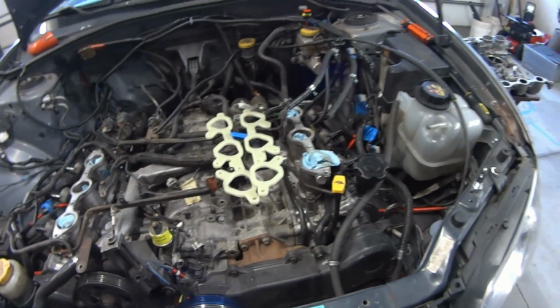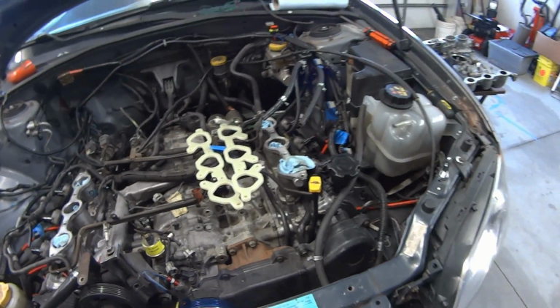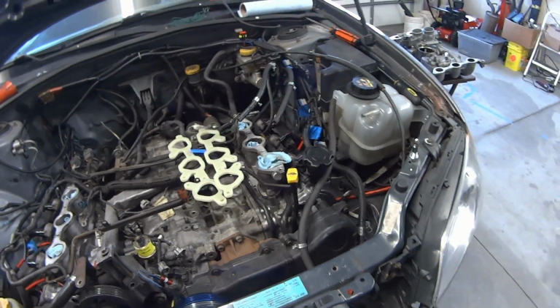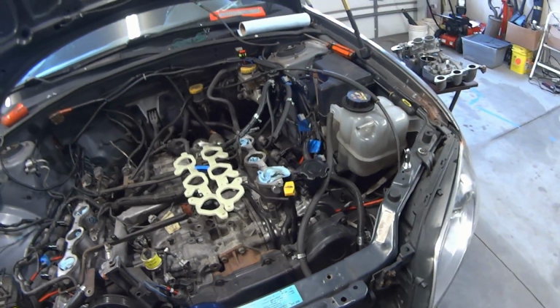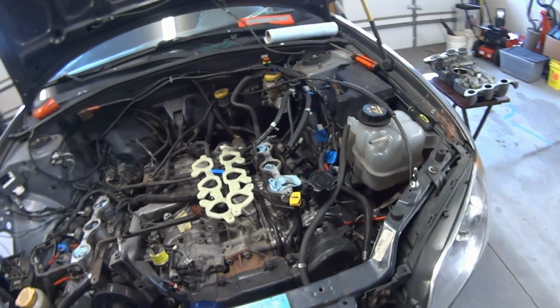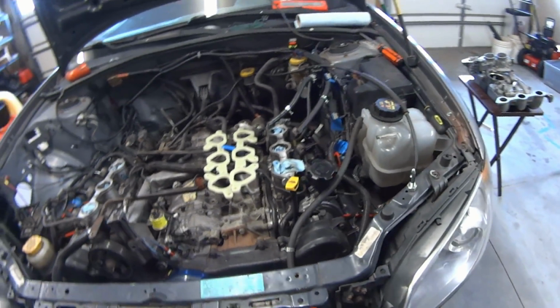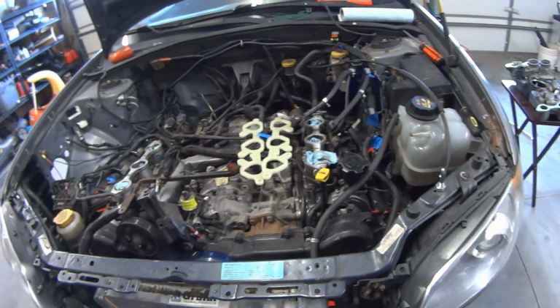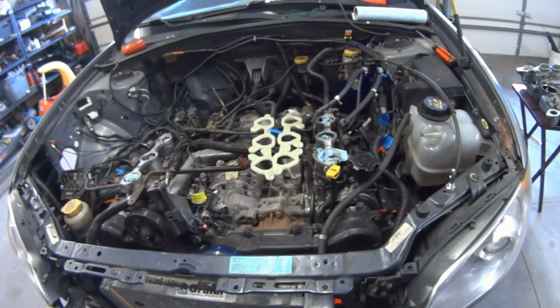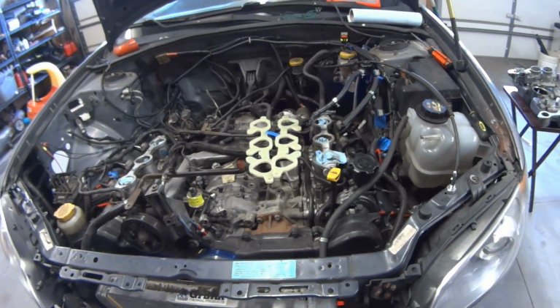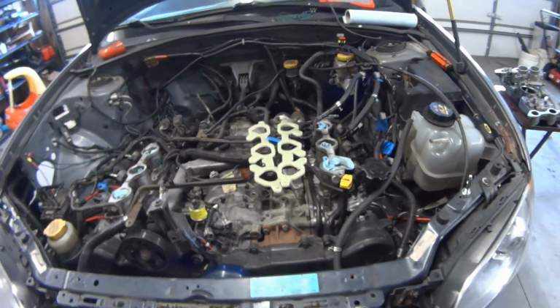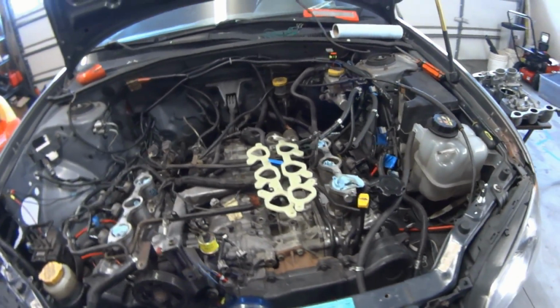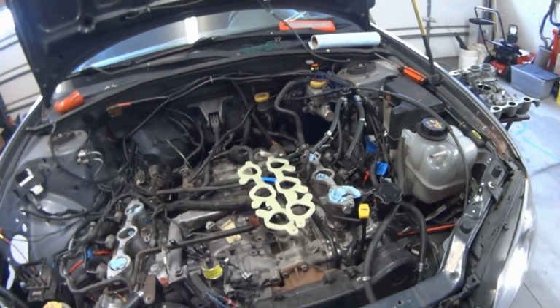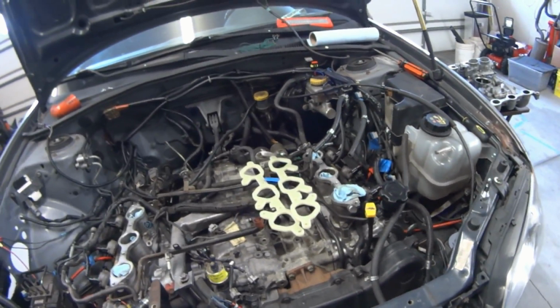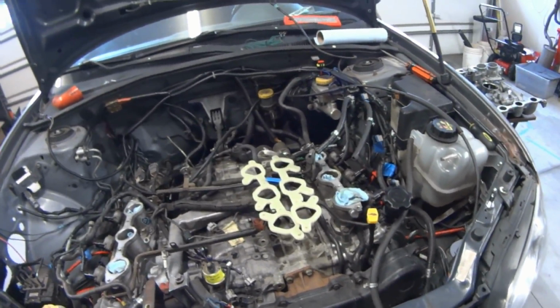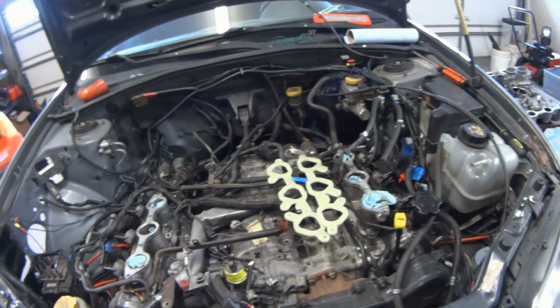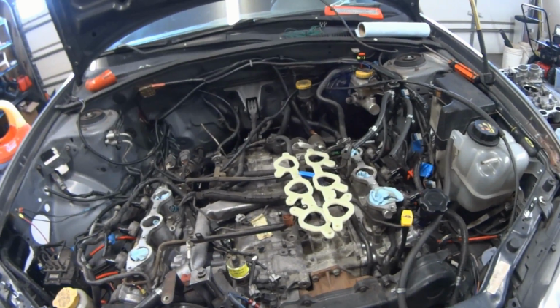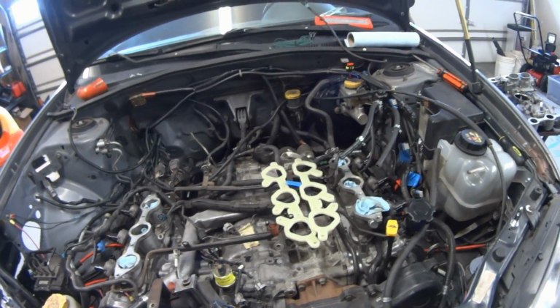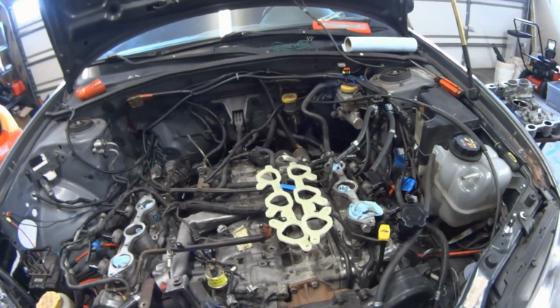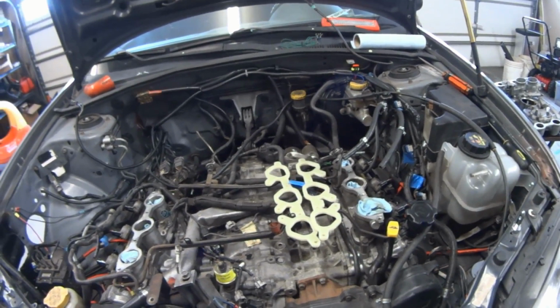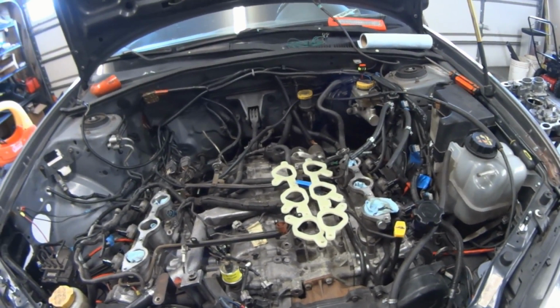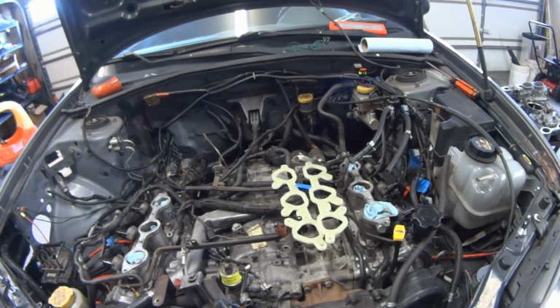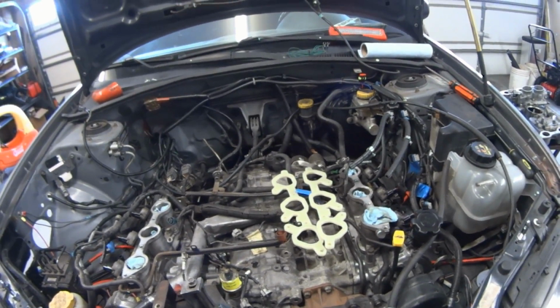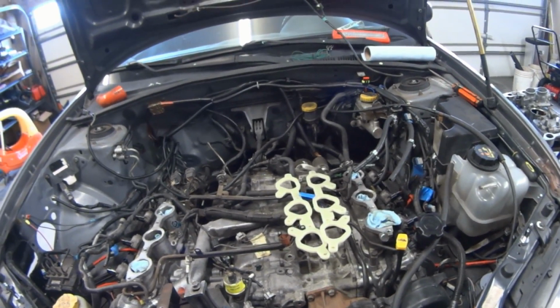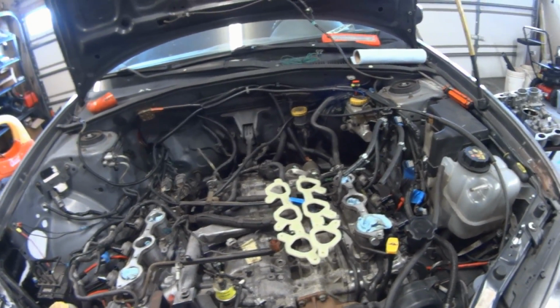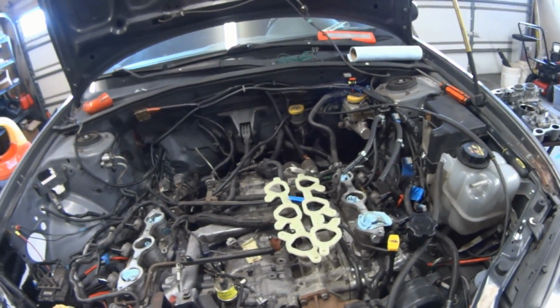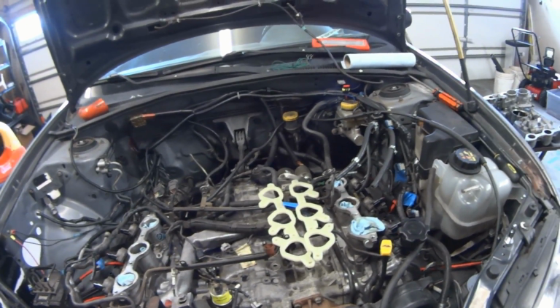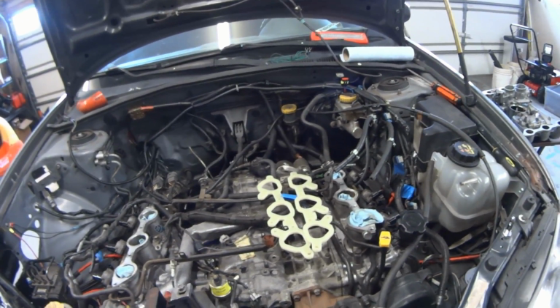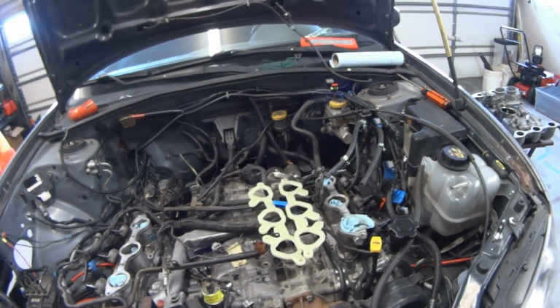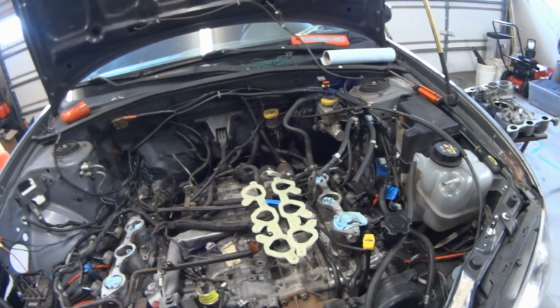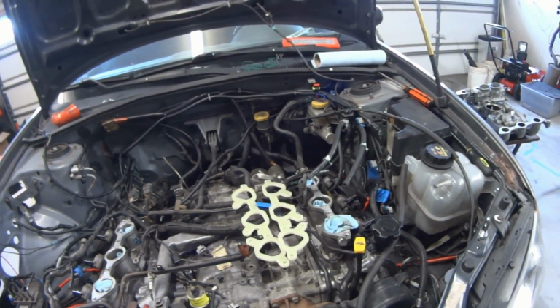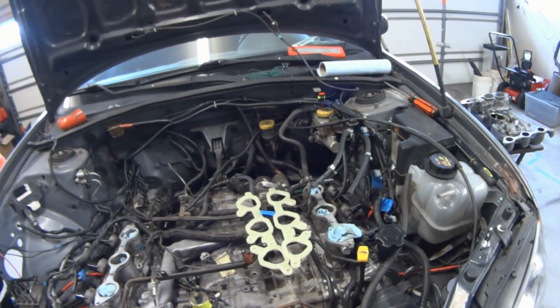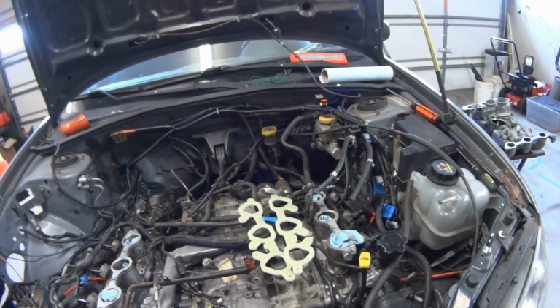I would show you more of that intake, but you're going to have to wait for the next video because it is out getting welded up right now. So stick around for that.